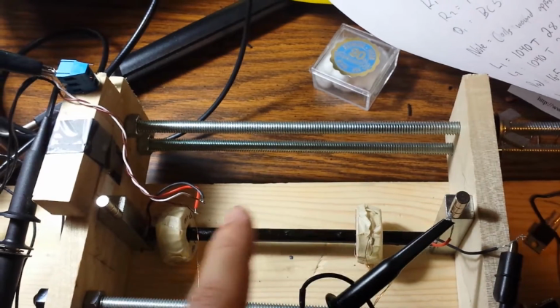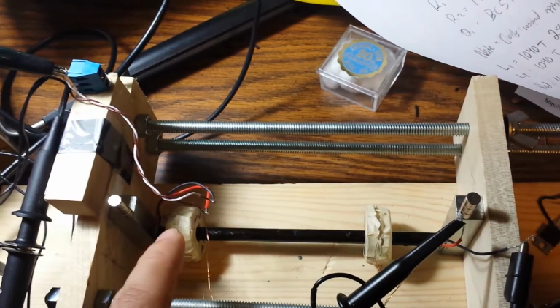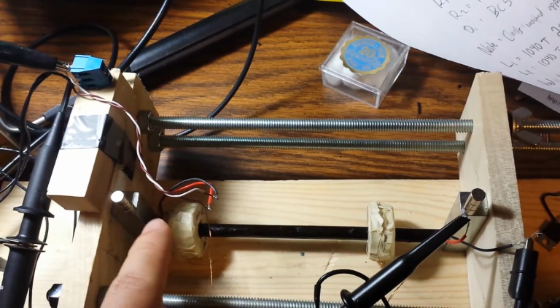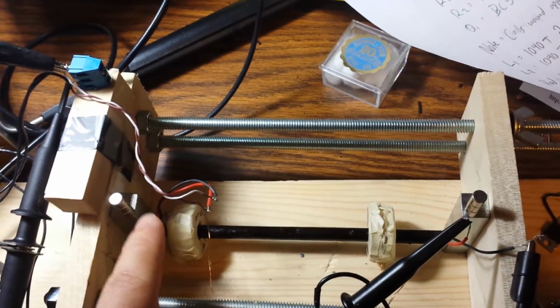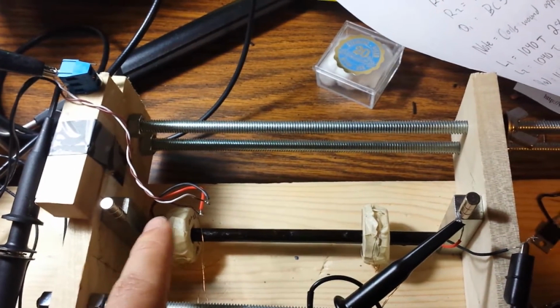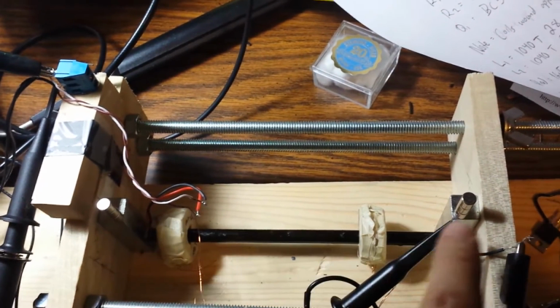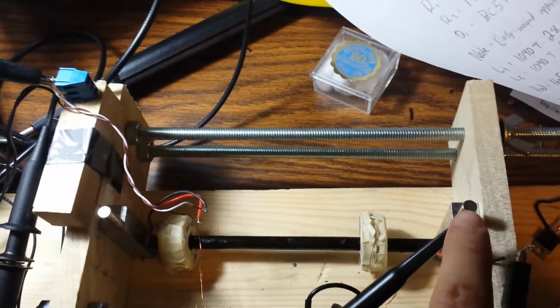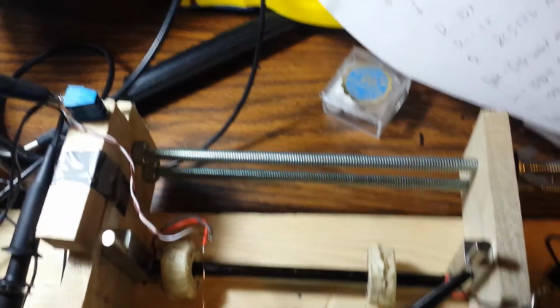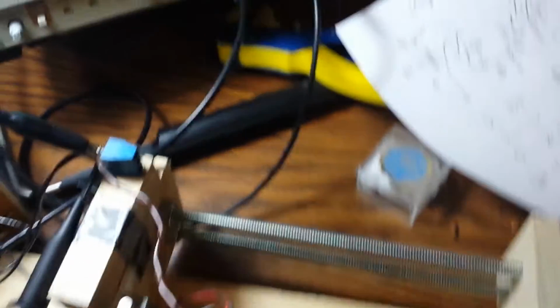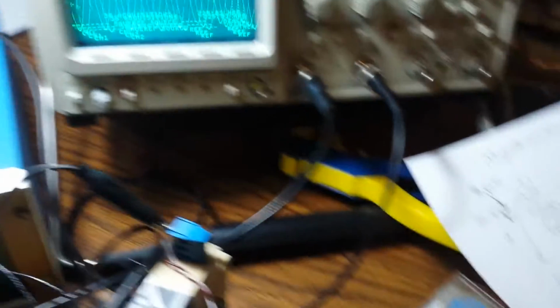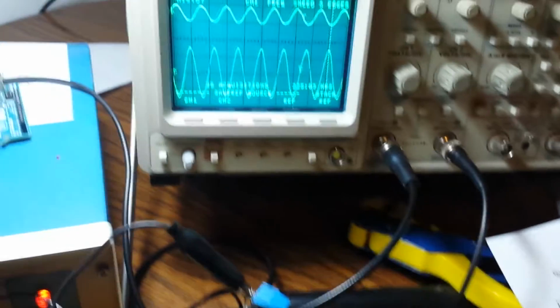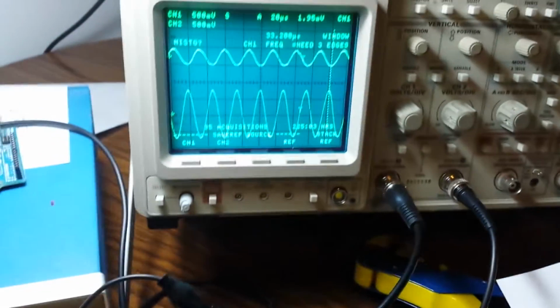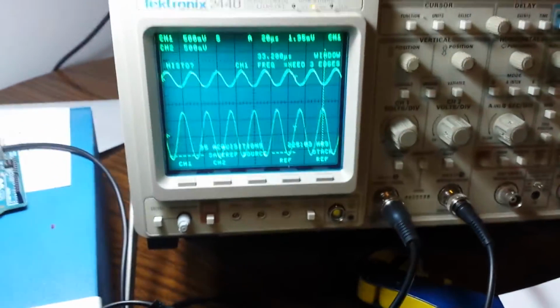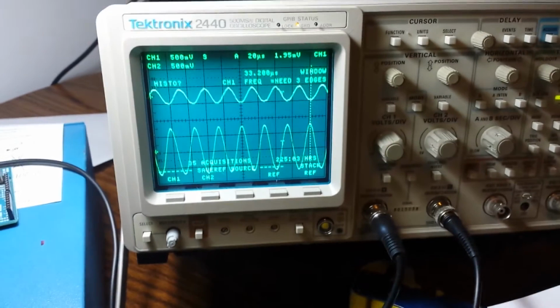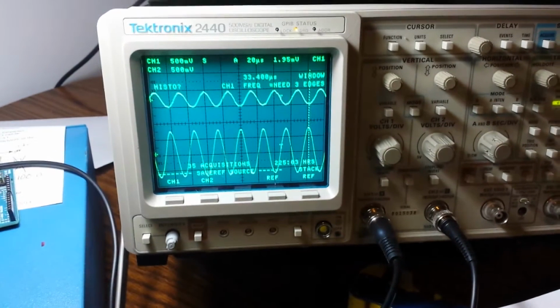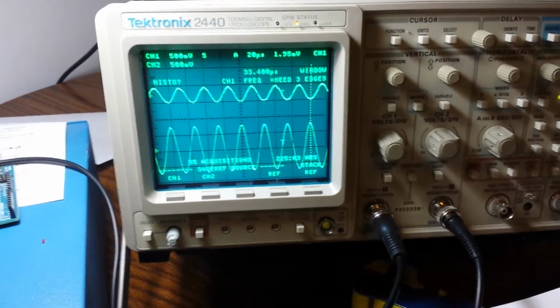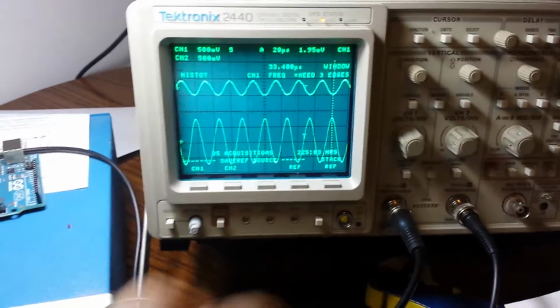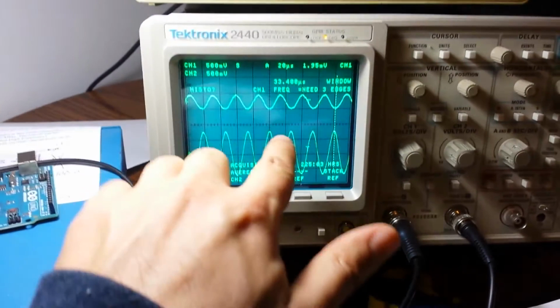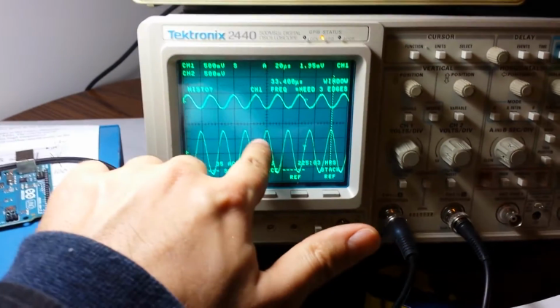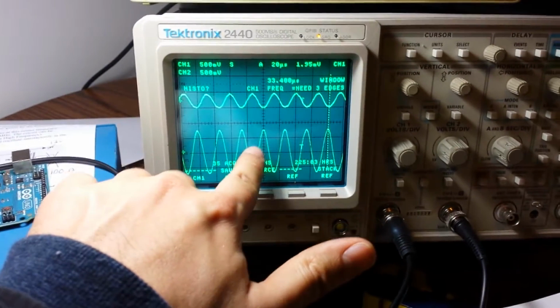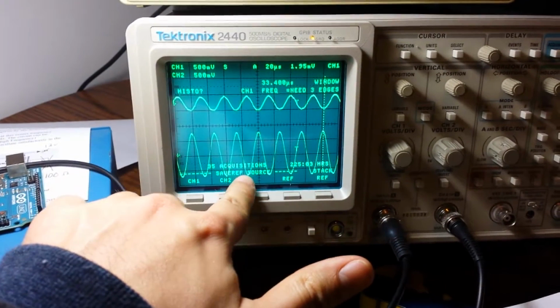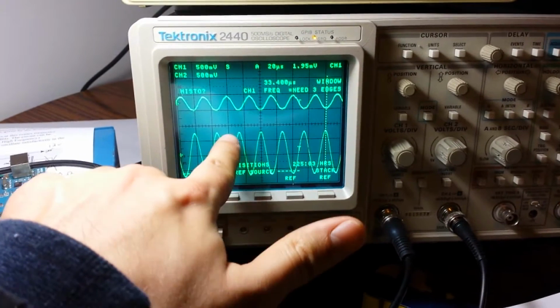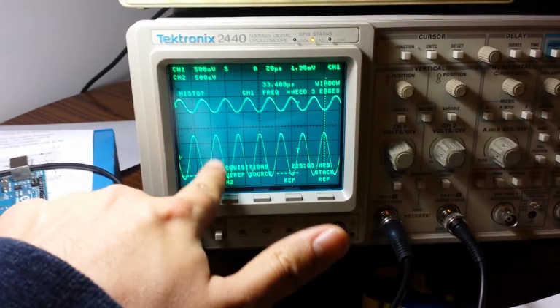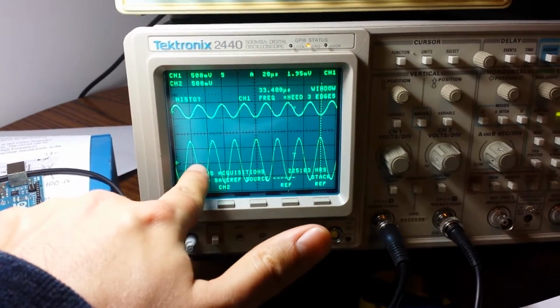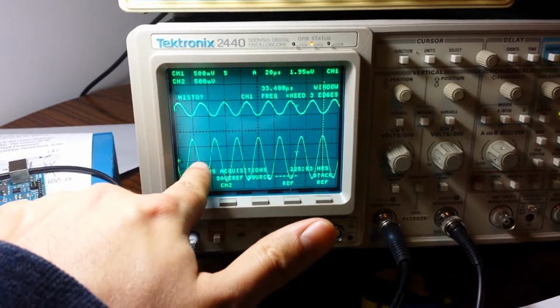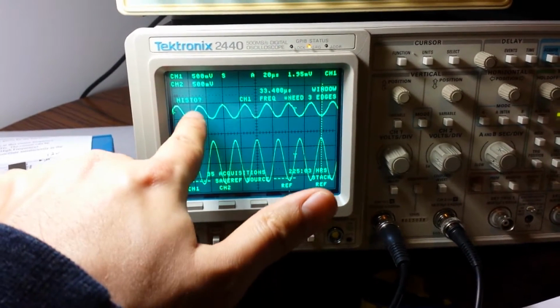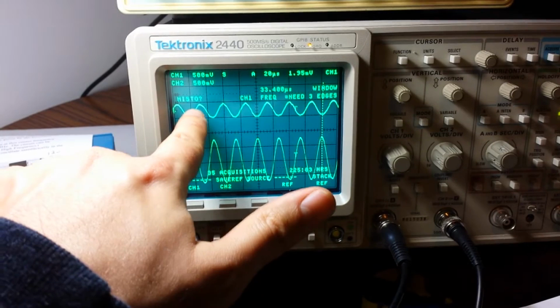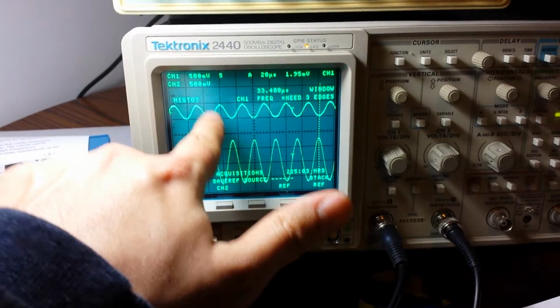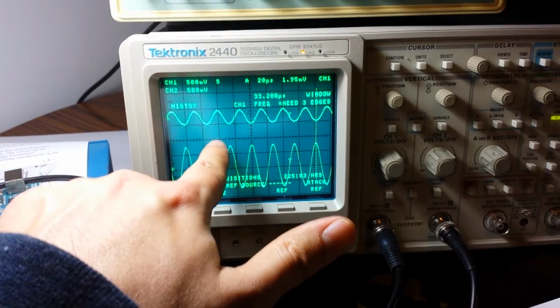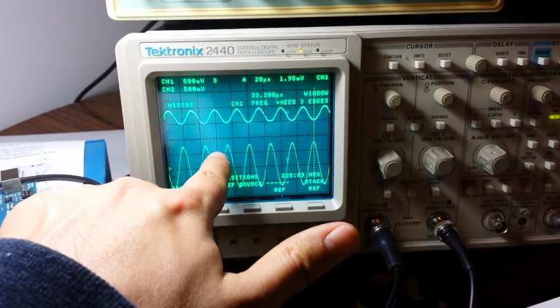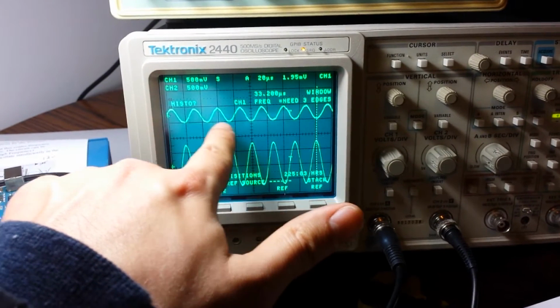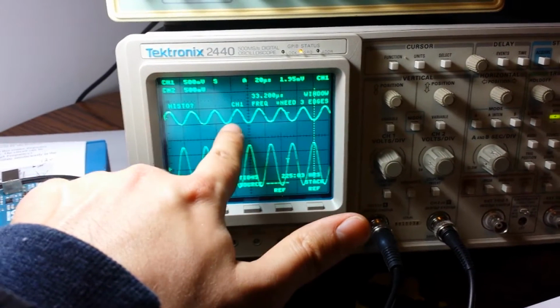It's creating a waveform here that's out of phase with the one here by 180 degrees. These are the signals: this is the one on the left — it's a much greater amplitude — and this is the one on the right — it's a much lower amplitude.